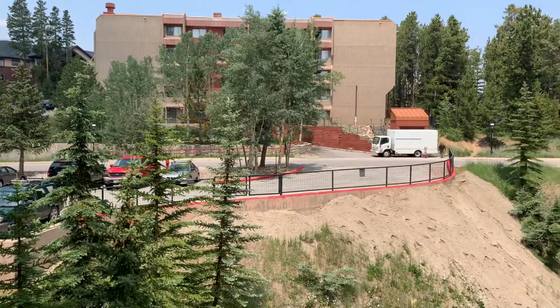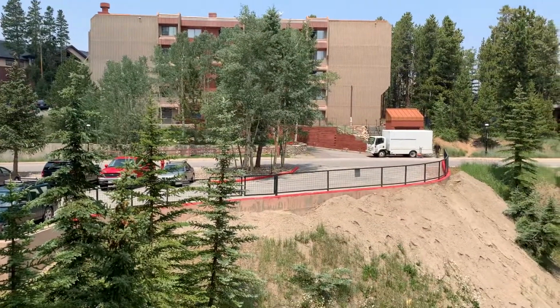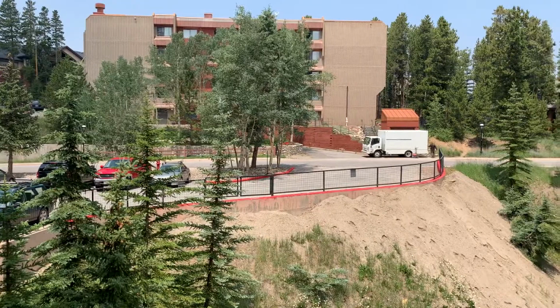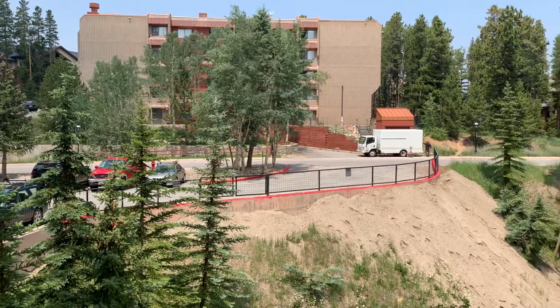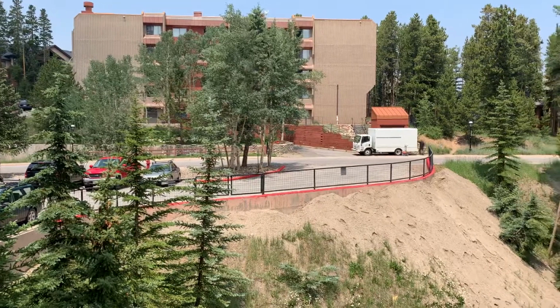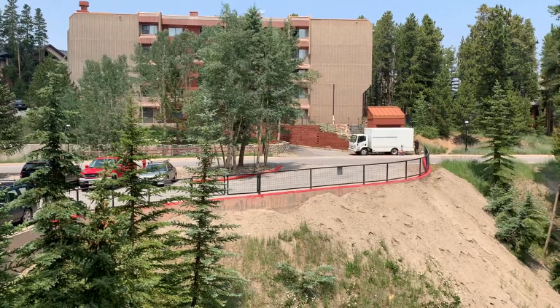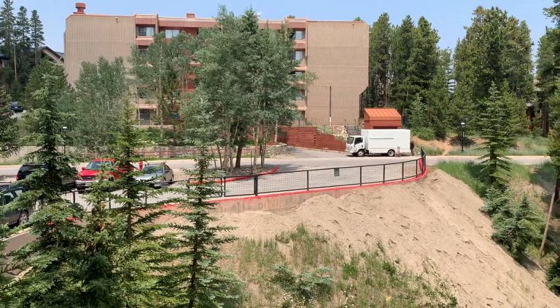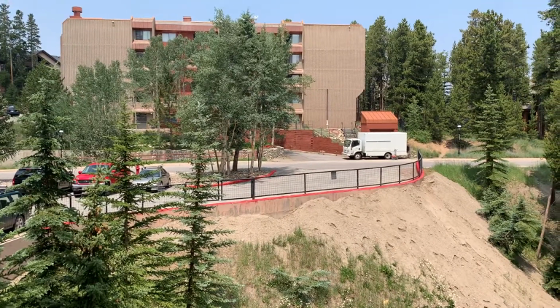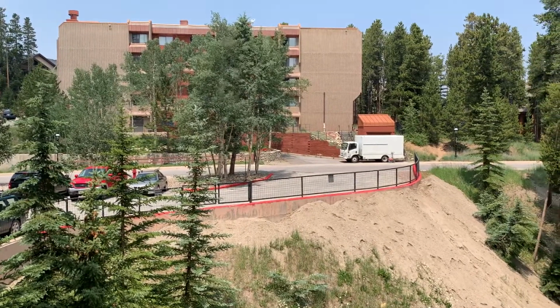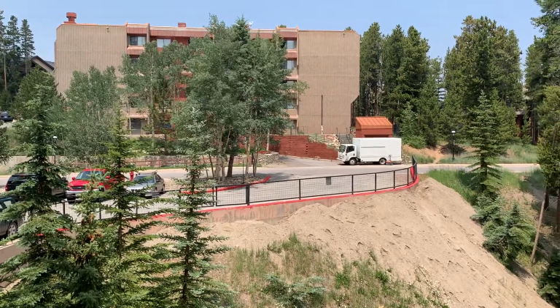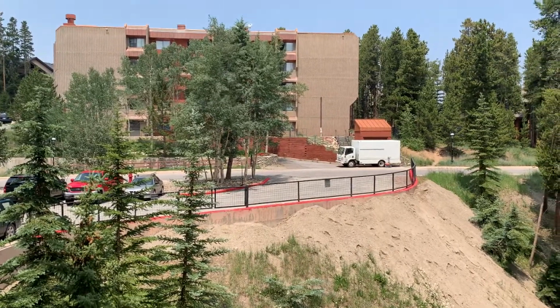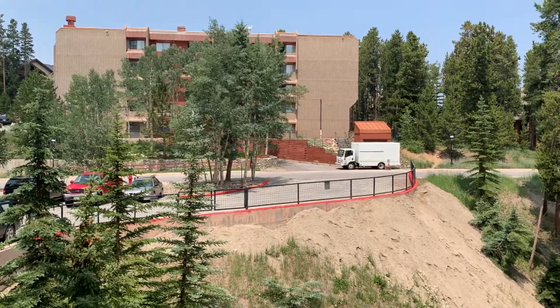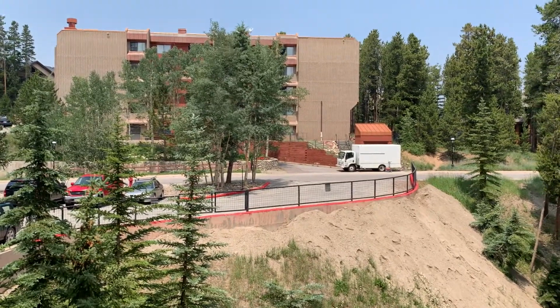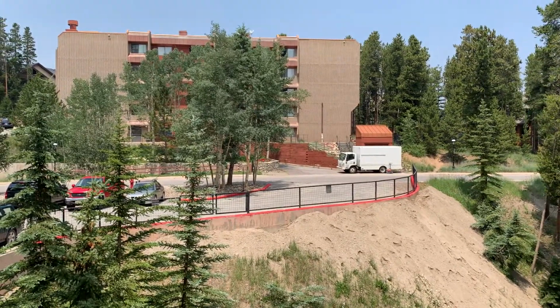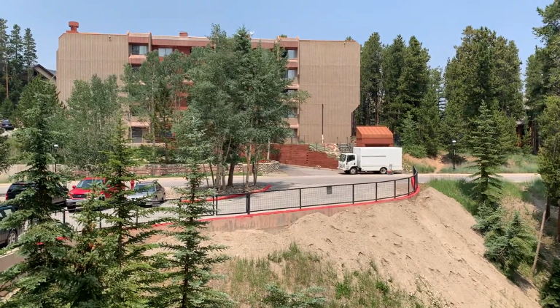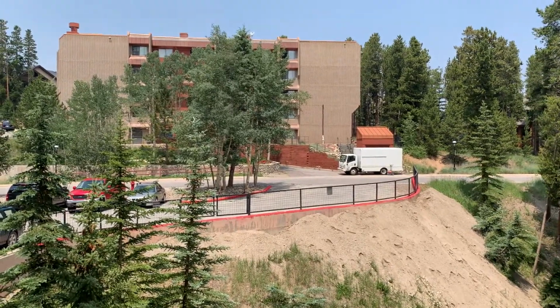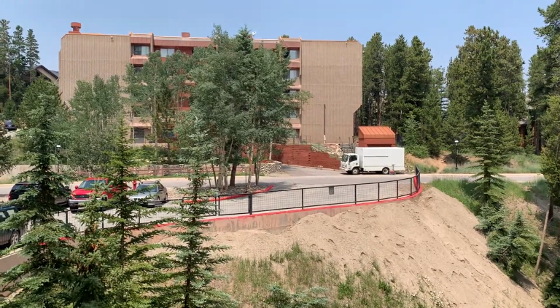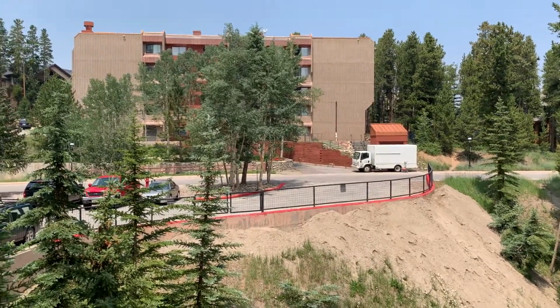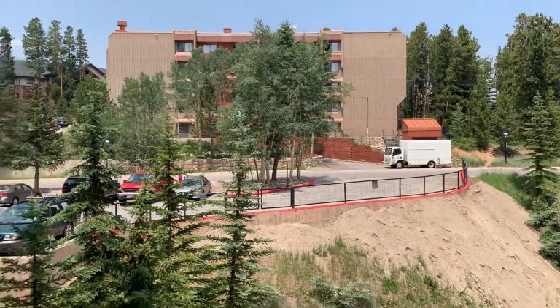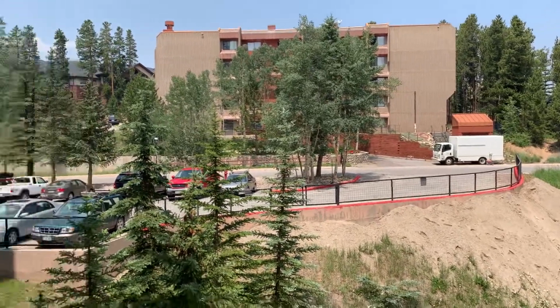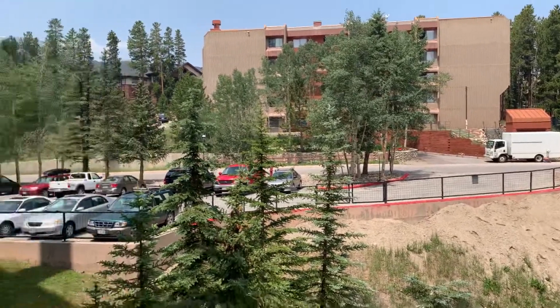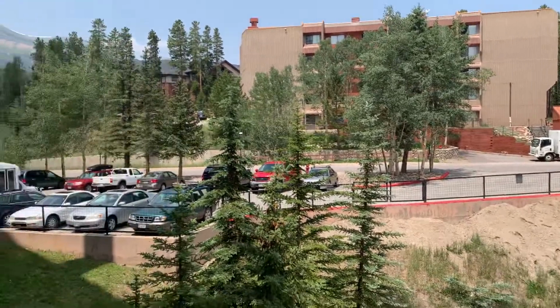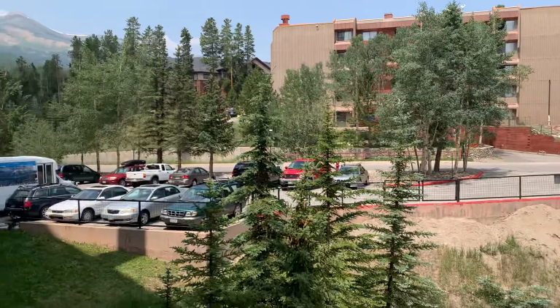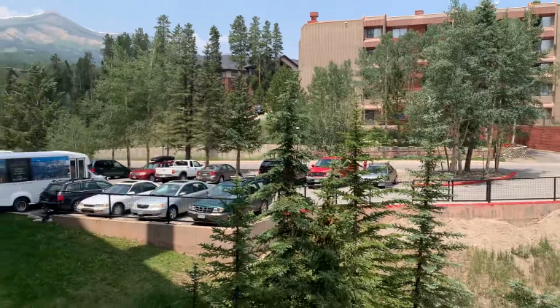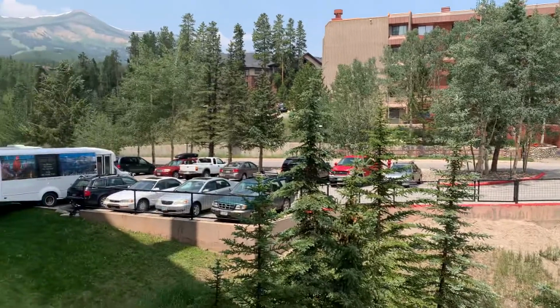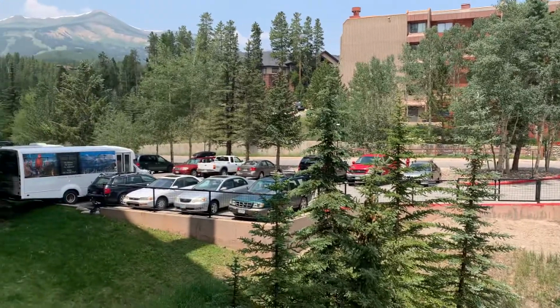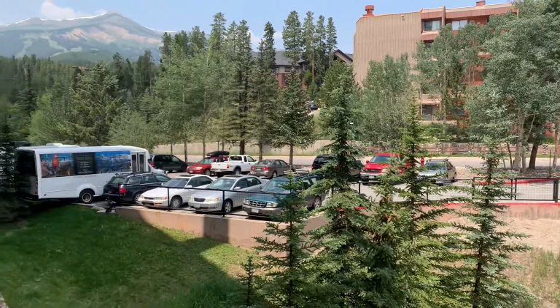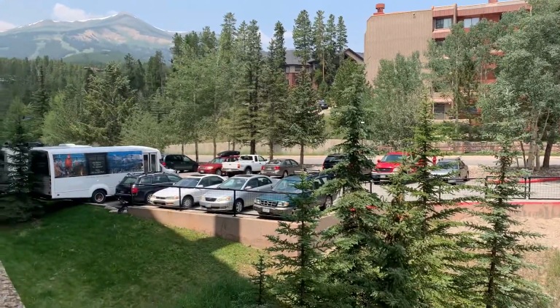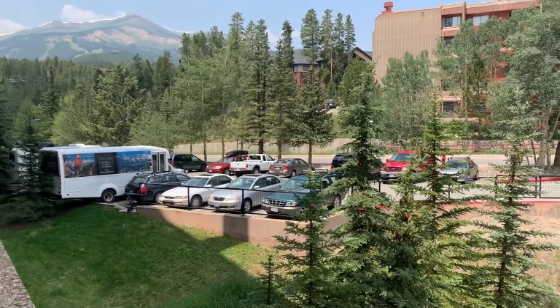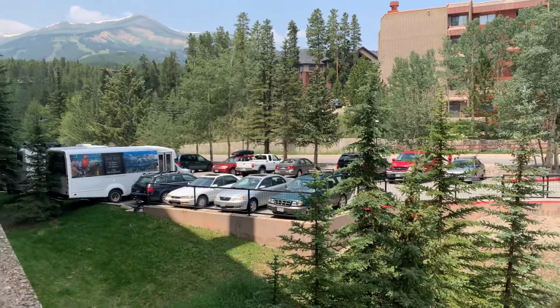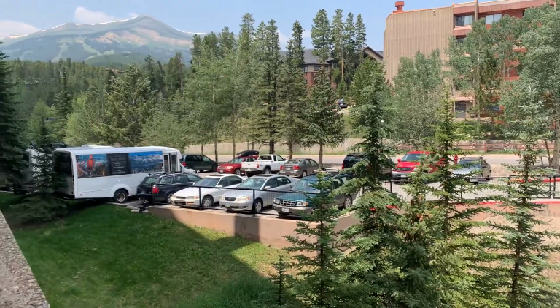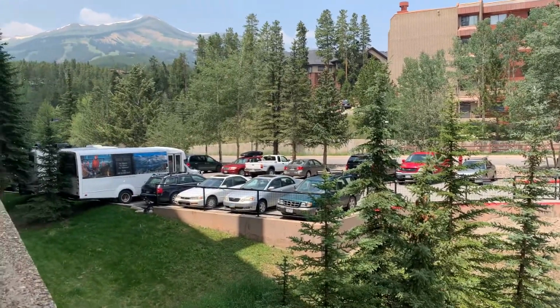If you look off to your left, you do have some views of Peak 8. That is an employee housing building over there. Owner's parking is in this building.